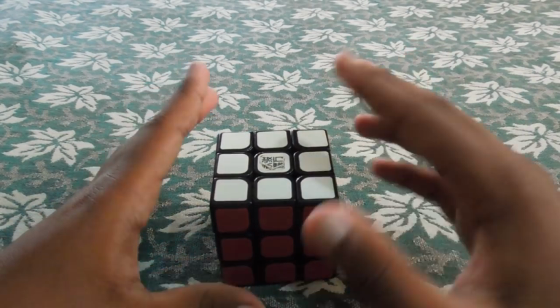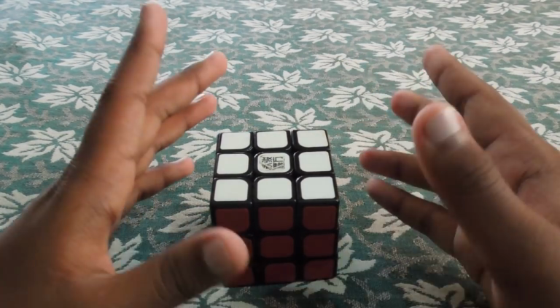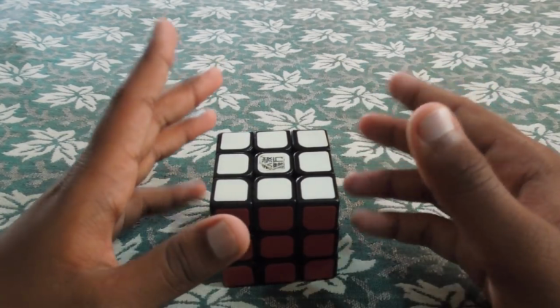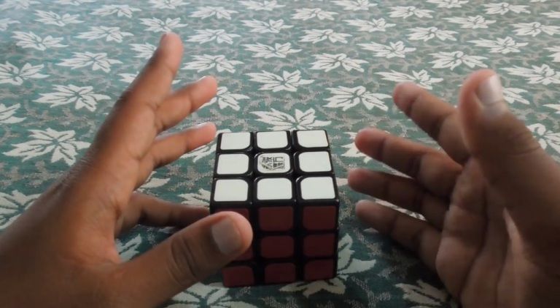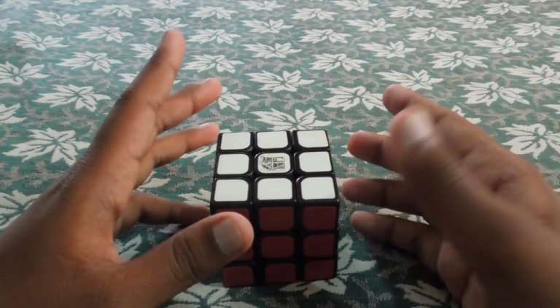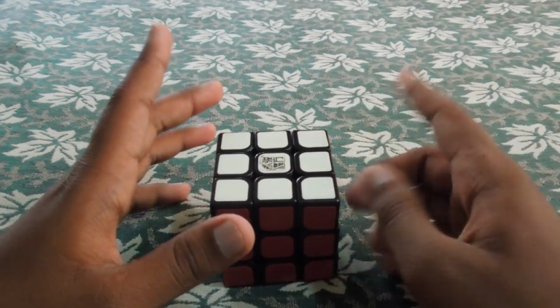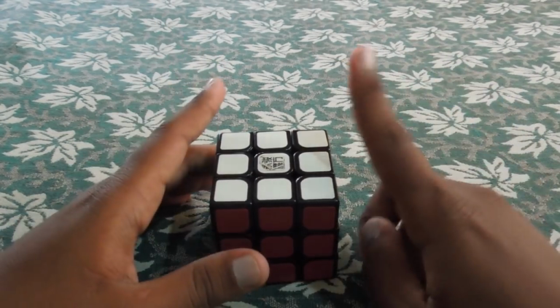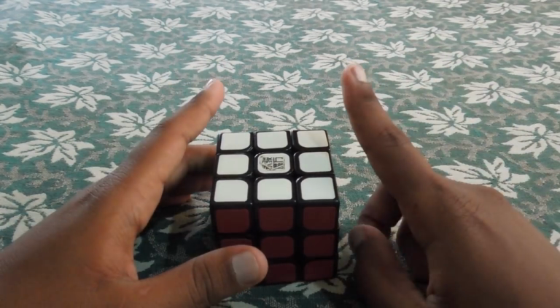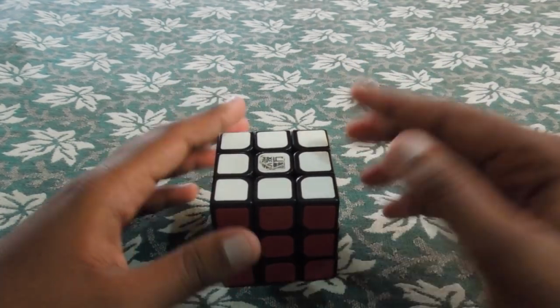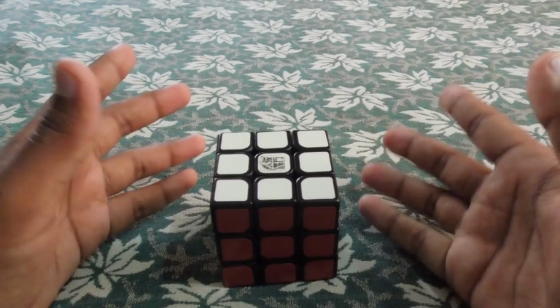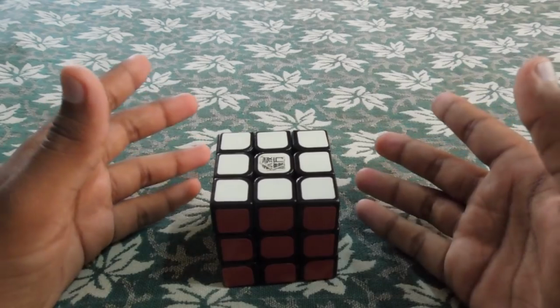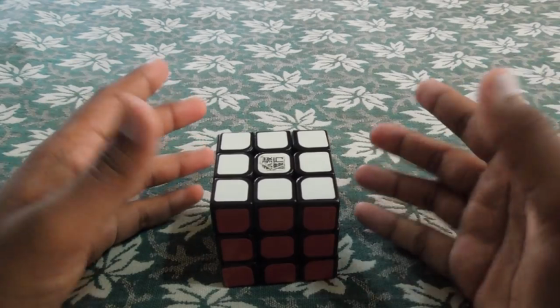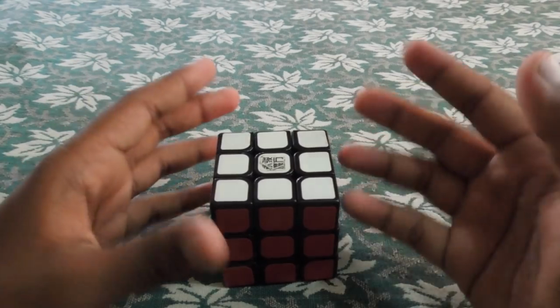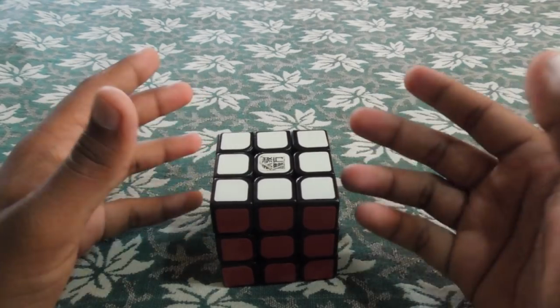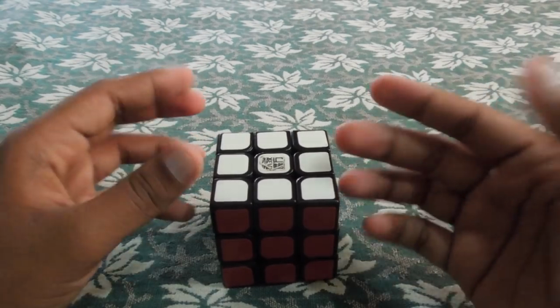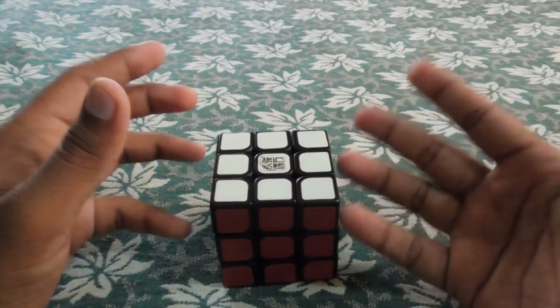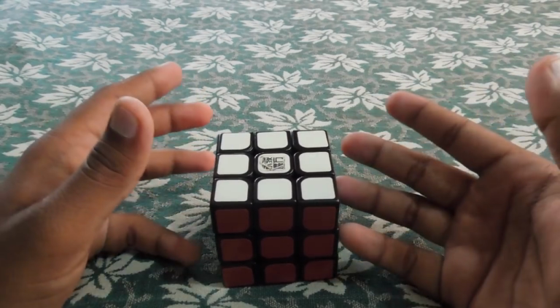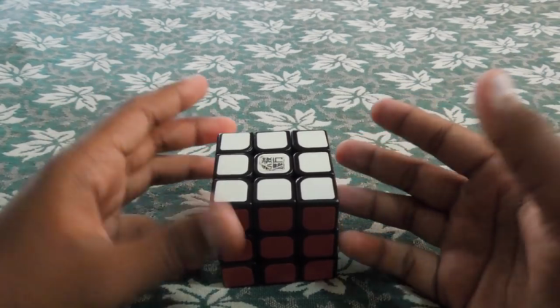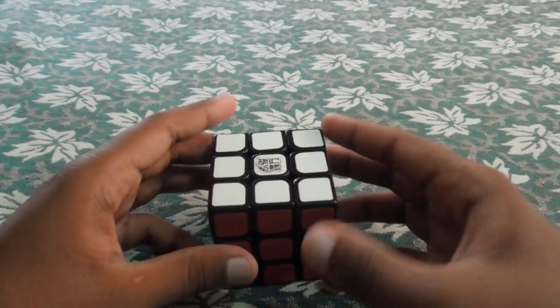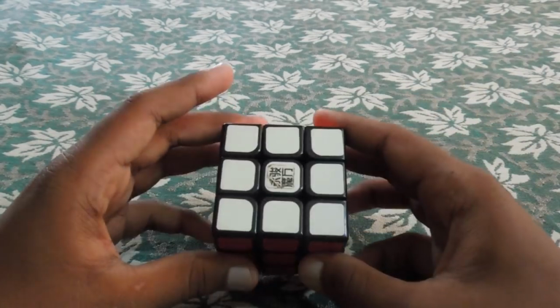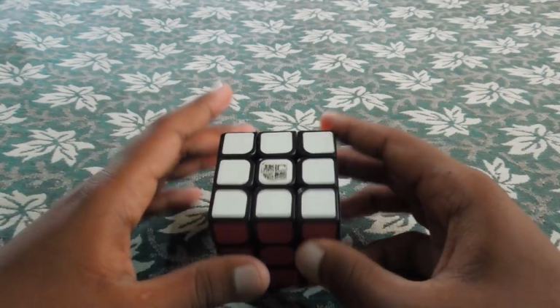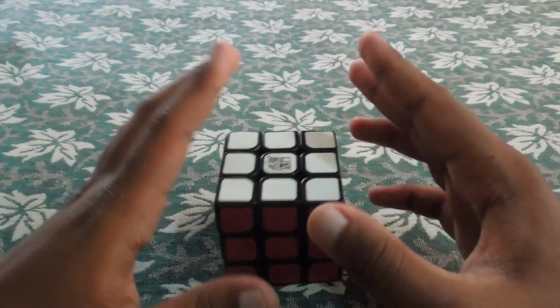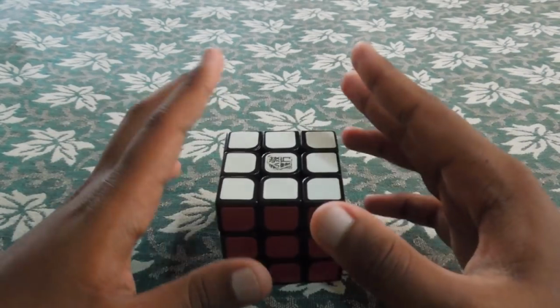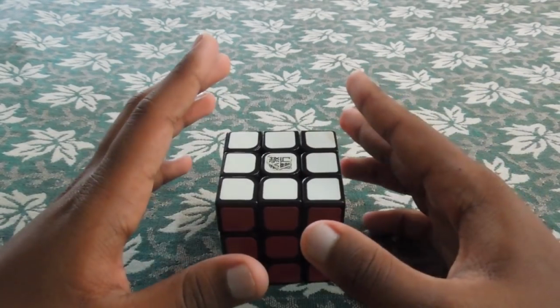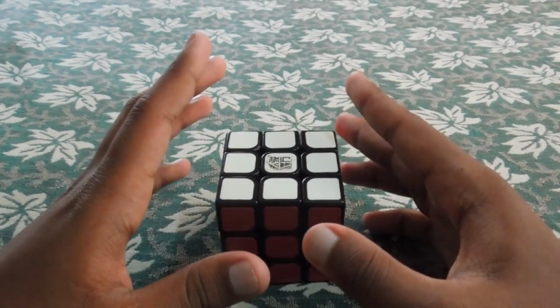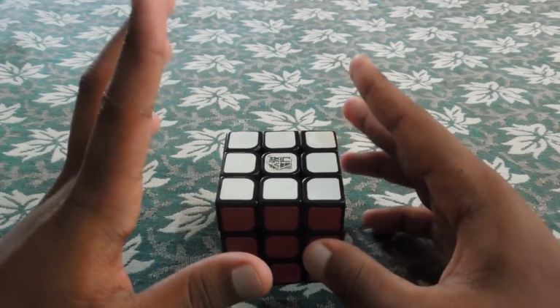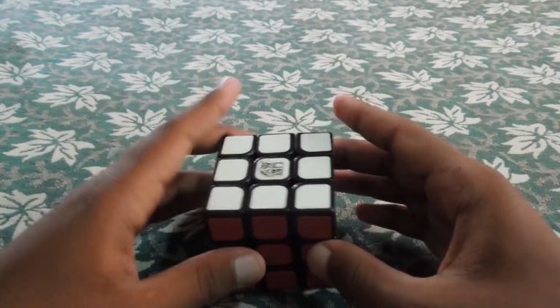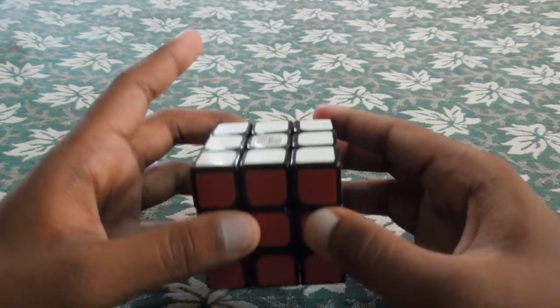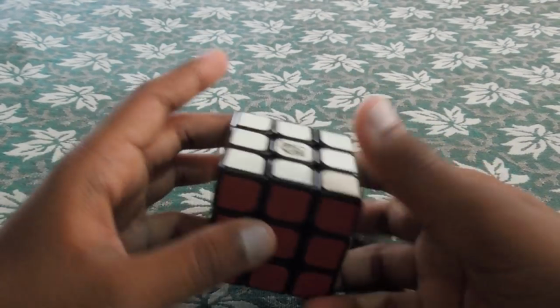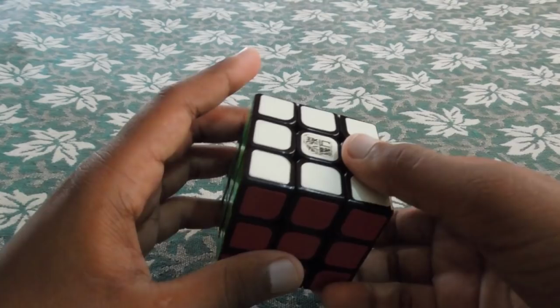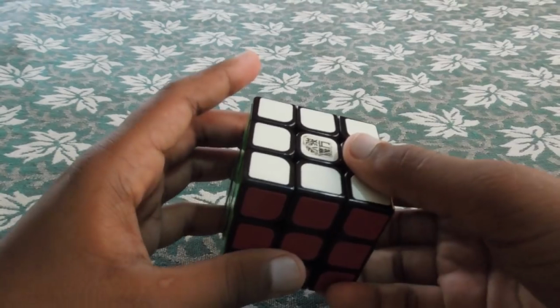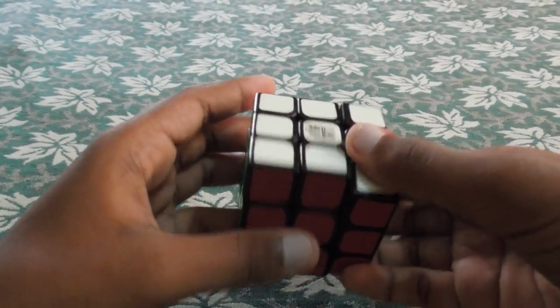If you use this method, you will need the cross in maximum 2 seconds. If you watch world-class cubers, you will see this — you will need to practice. So, that's how I tell you first. Let's do the cube scramble.